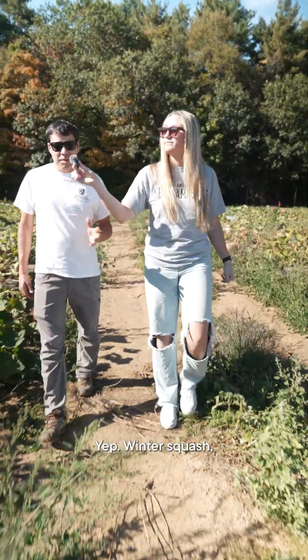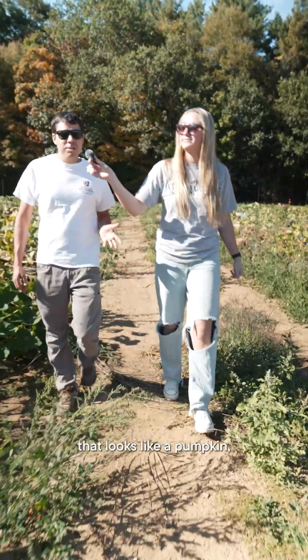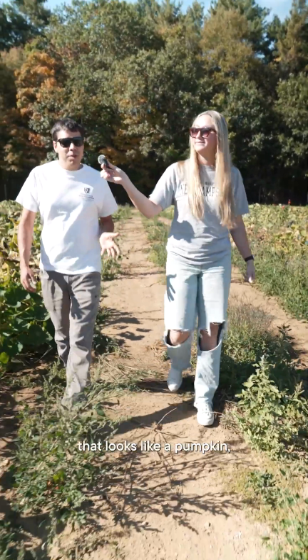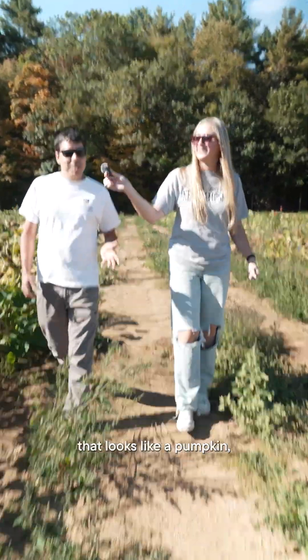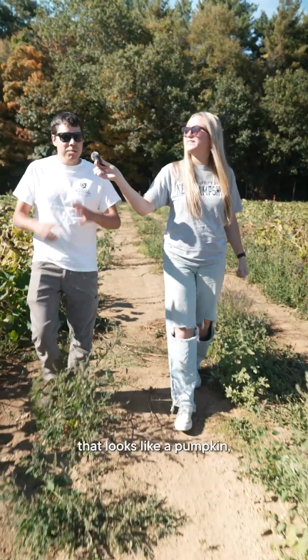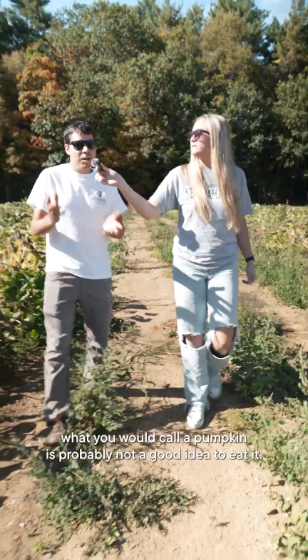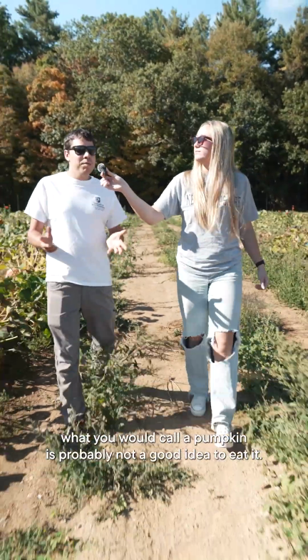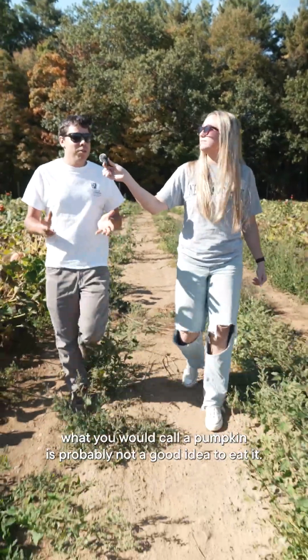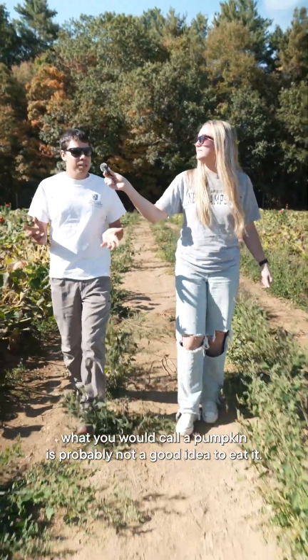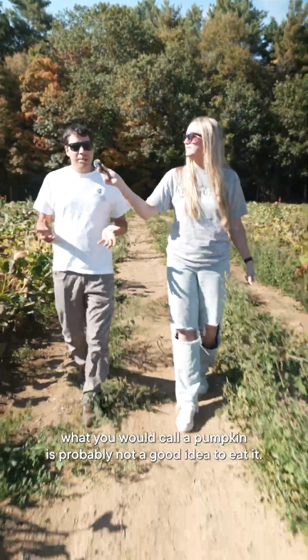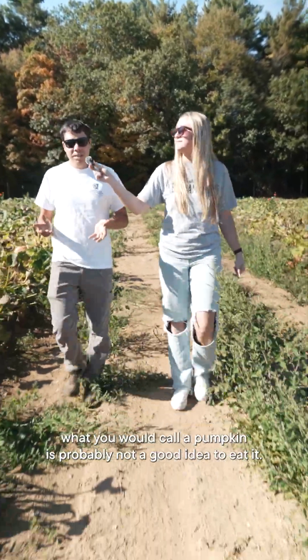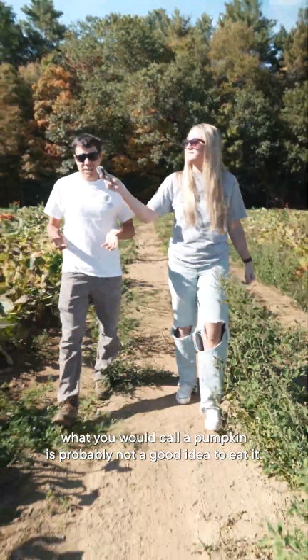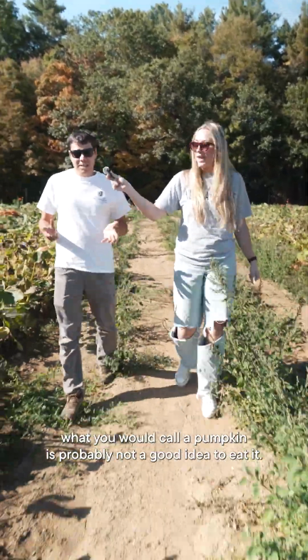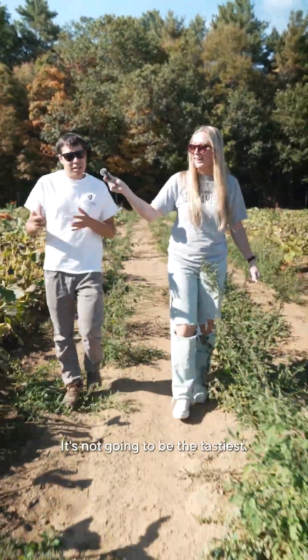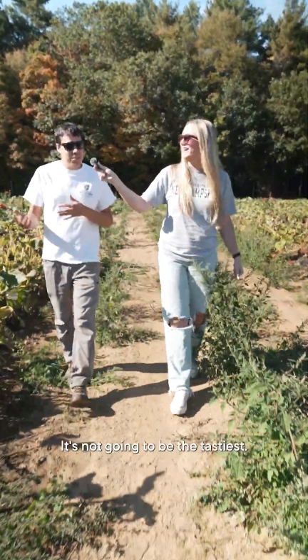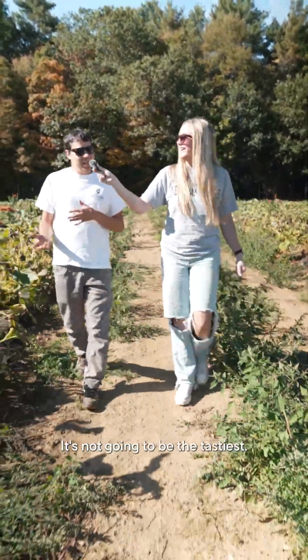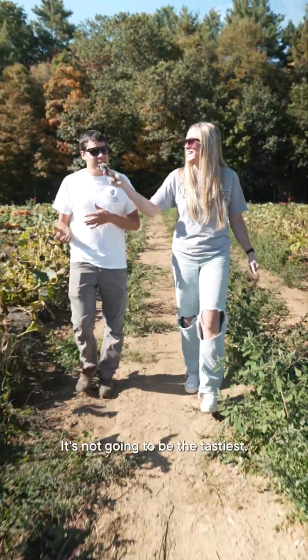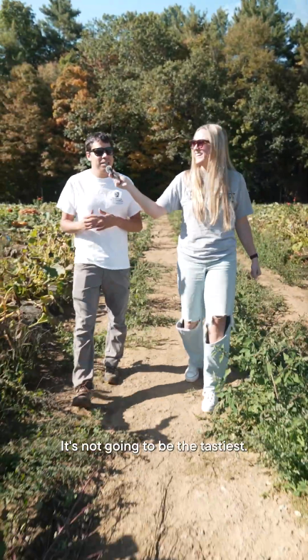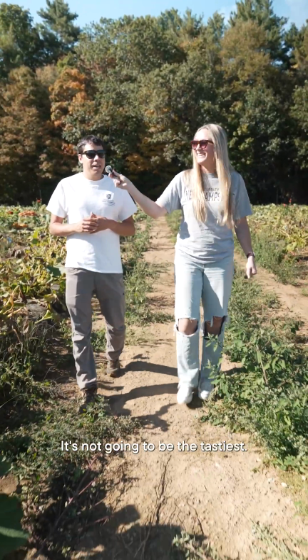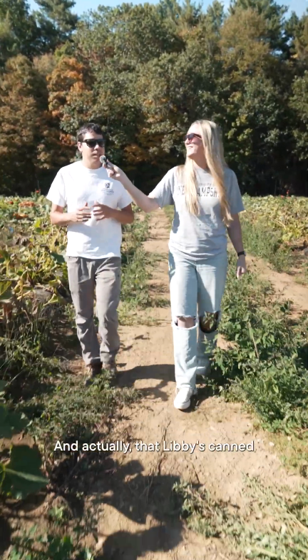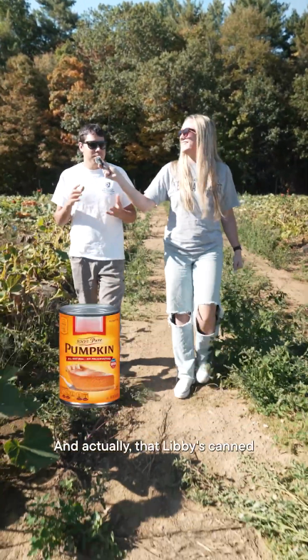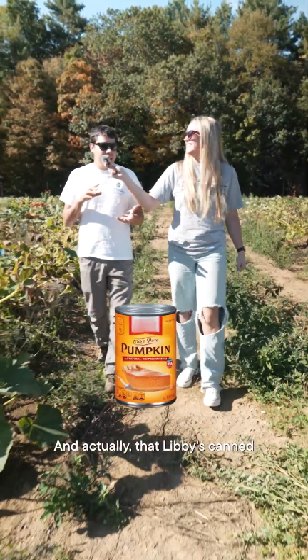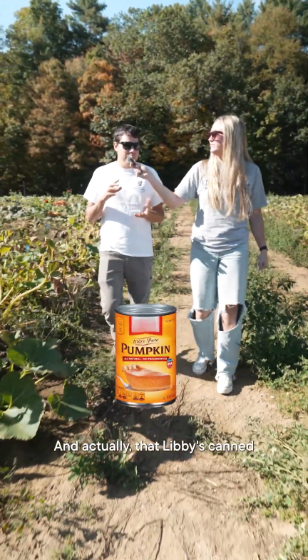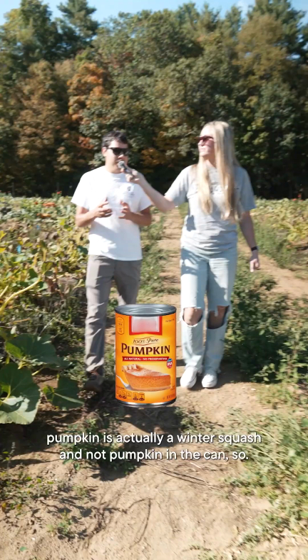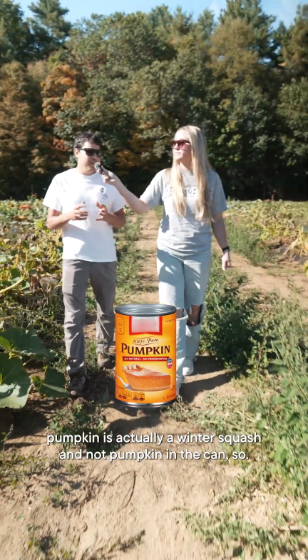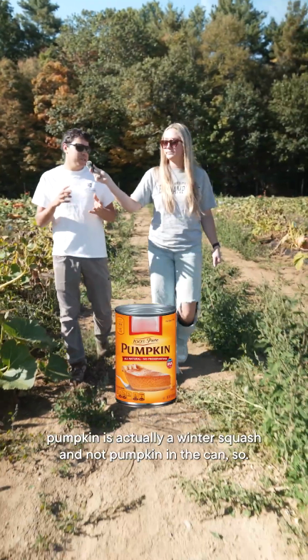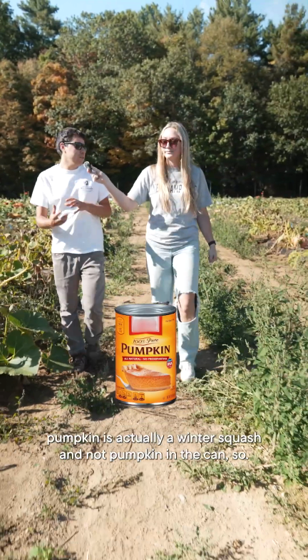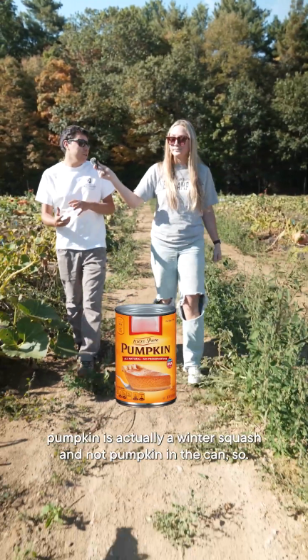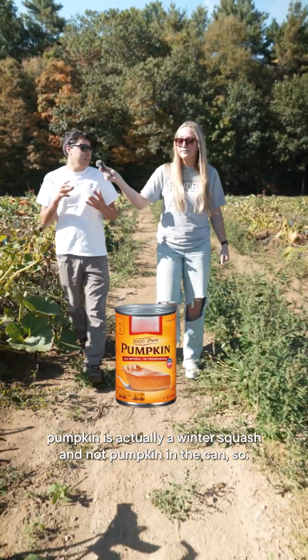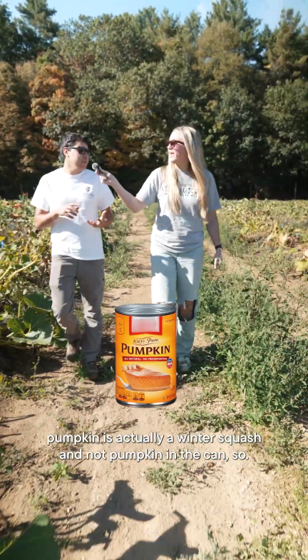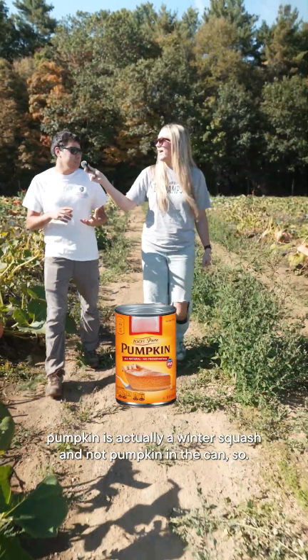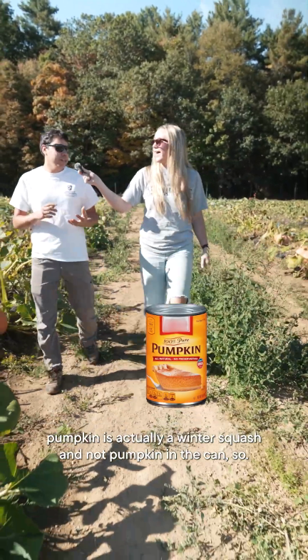If it looks like a pumpkin — what you would call a pumpkin — it's probably not a good idea to eat it. It's not going to be the tastiest. And actually that Libby's canned pumpkin is actually a winter squash and not pumpkin in the can.